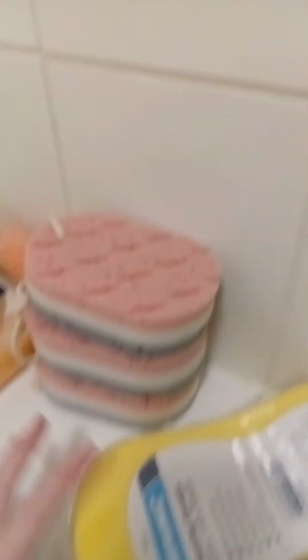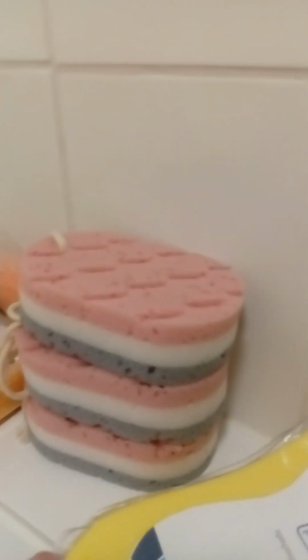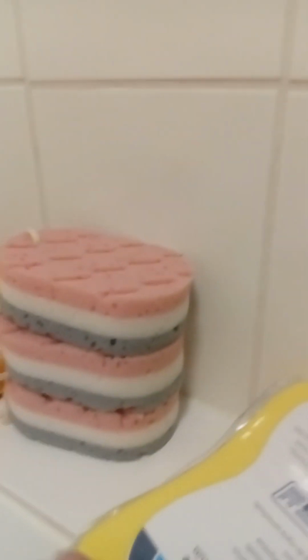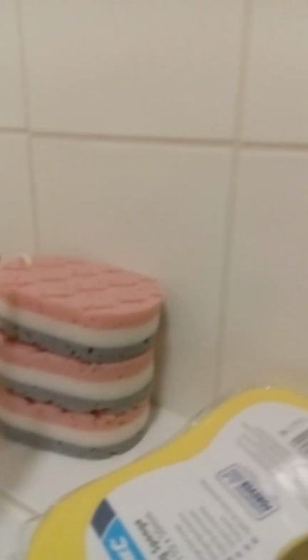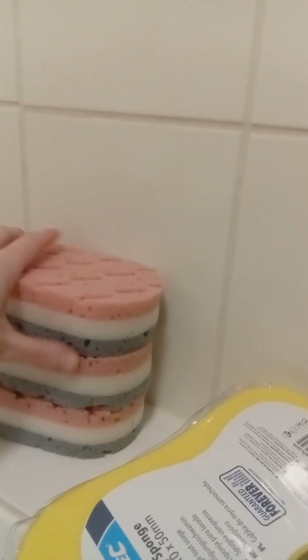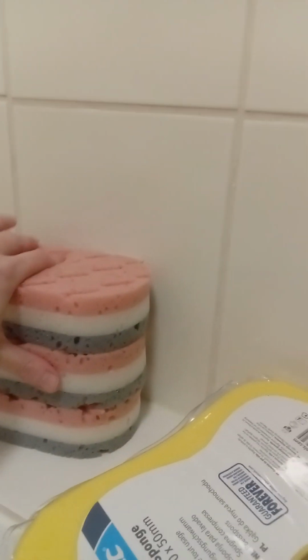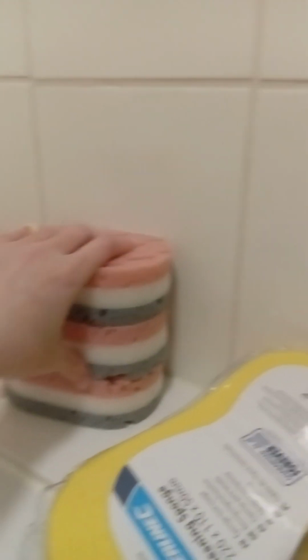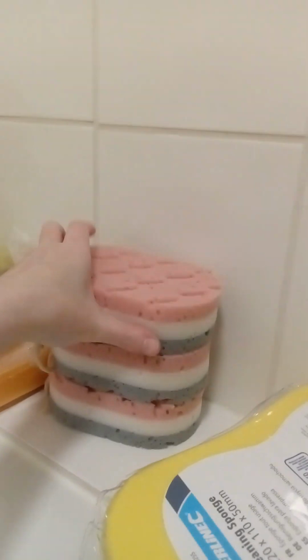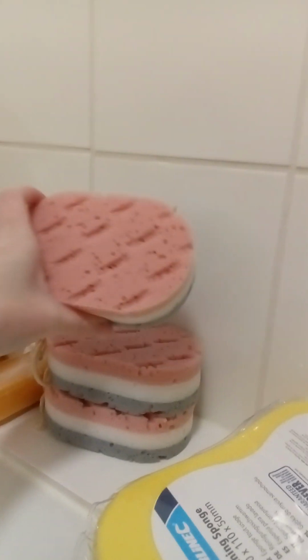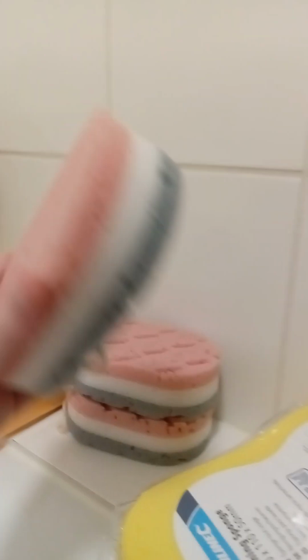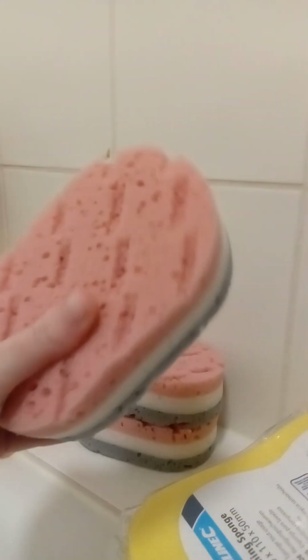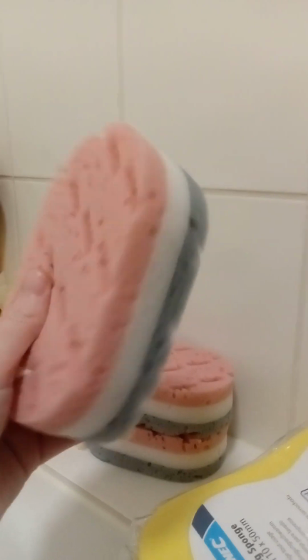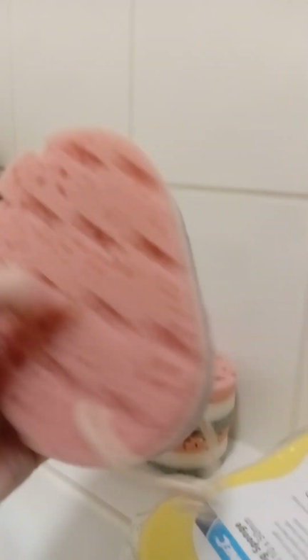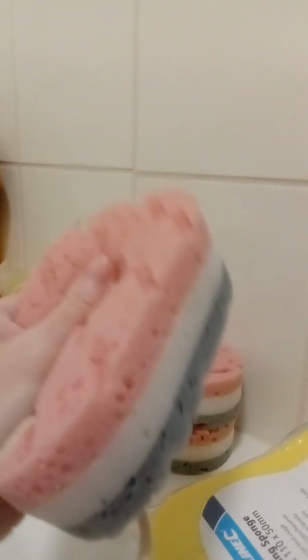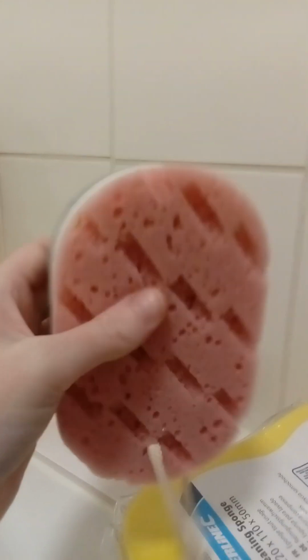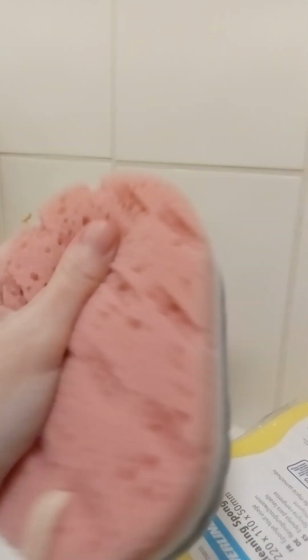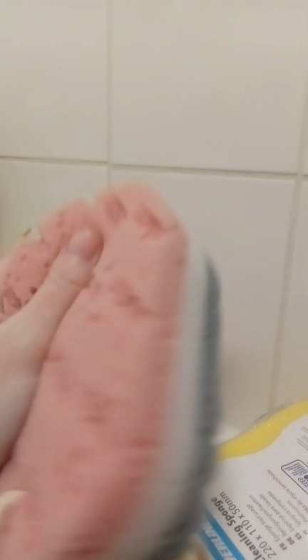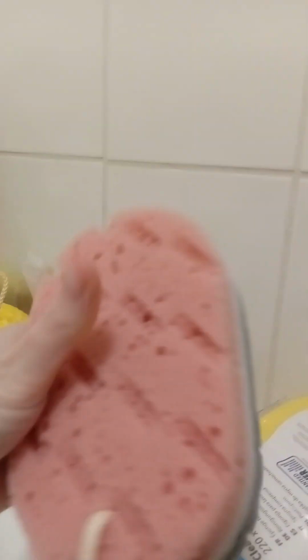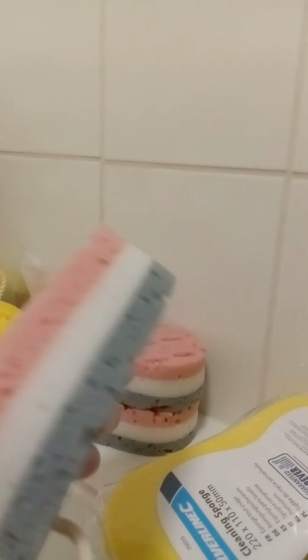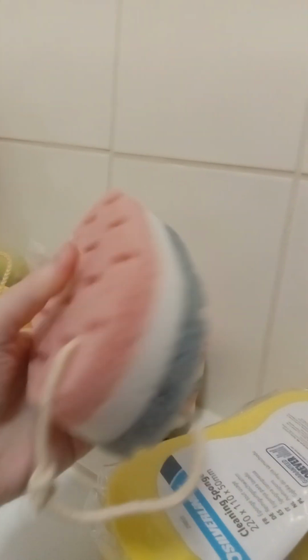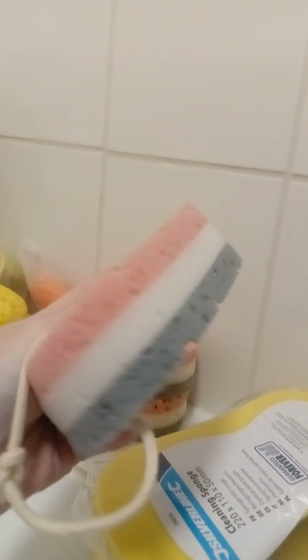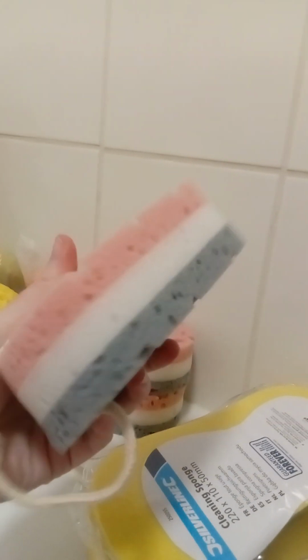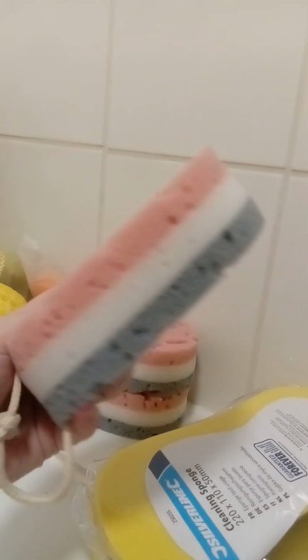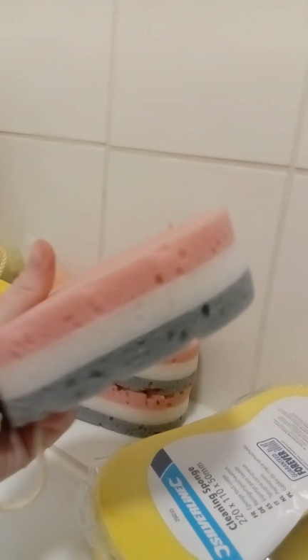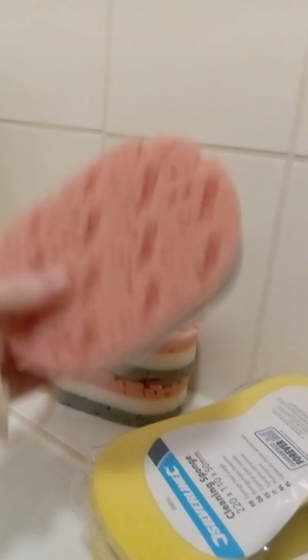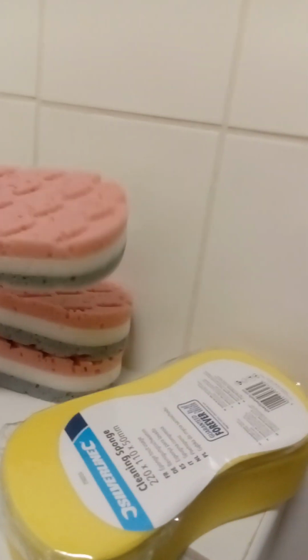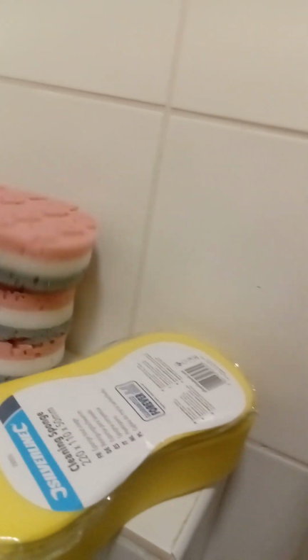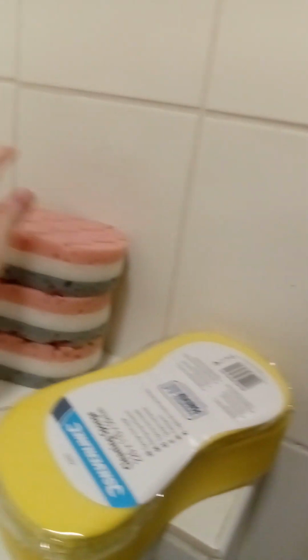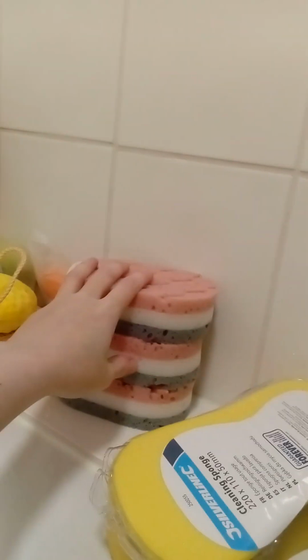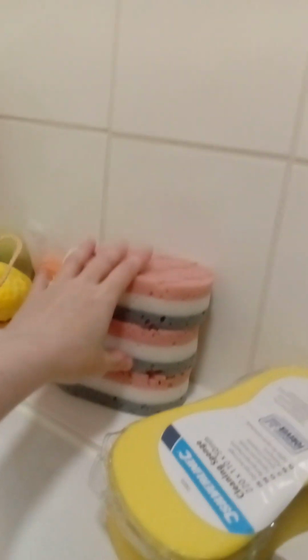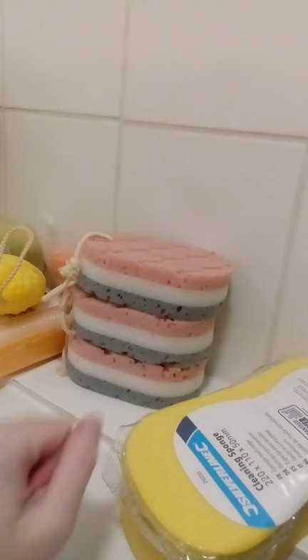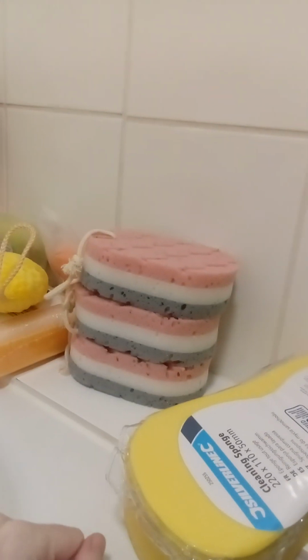Then I've got these lovely new dry bath sponges — not used those yet. I like the middle bits, I think they're cute anyway. String in or string out, though?